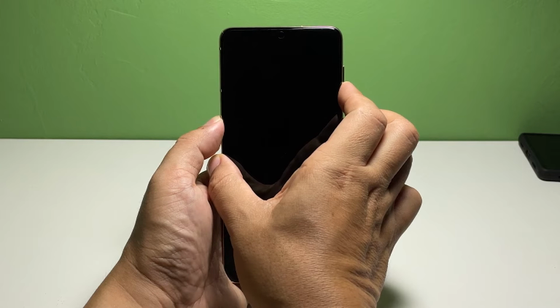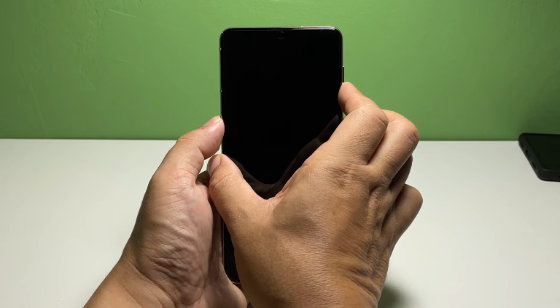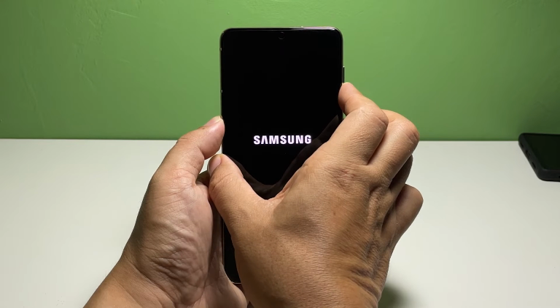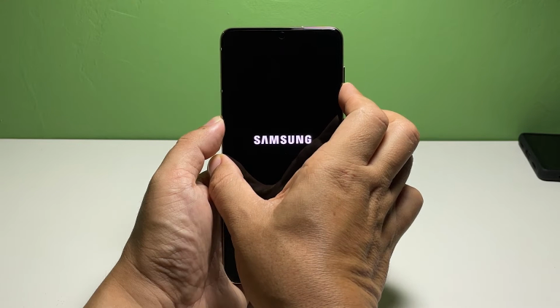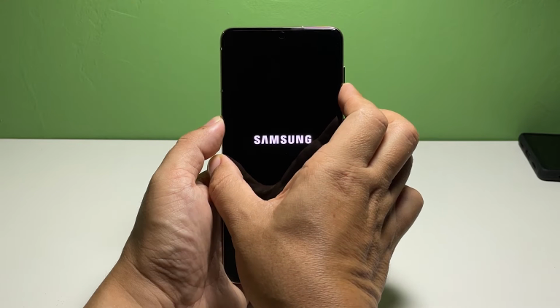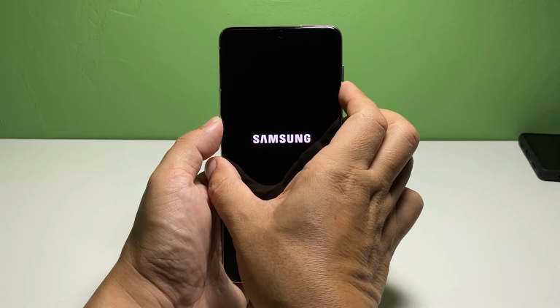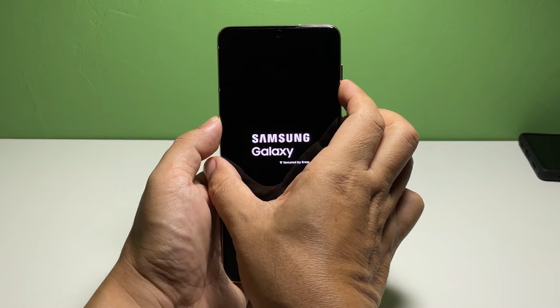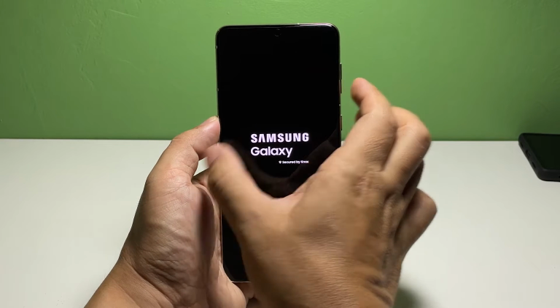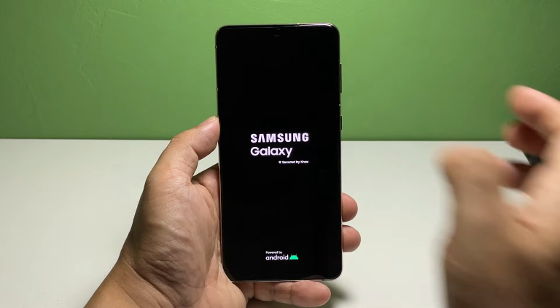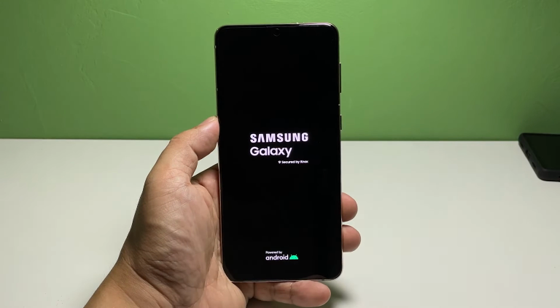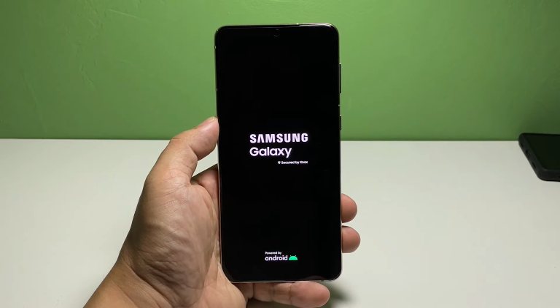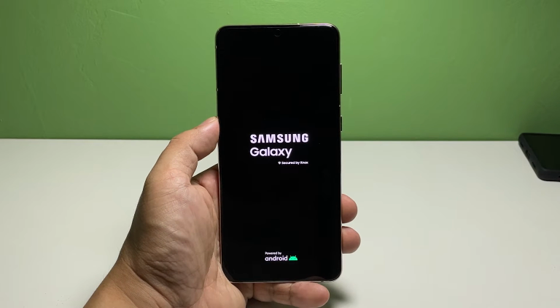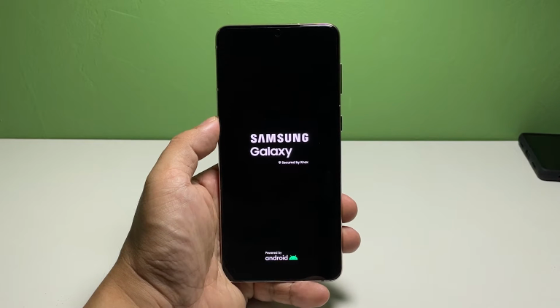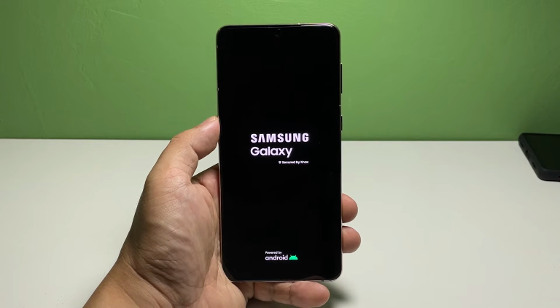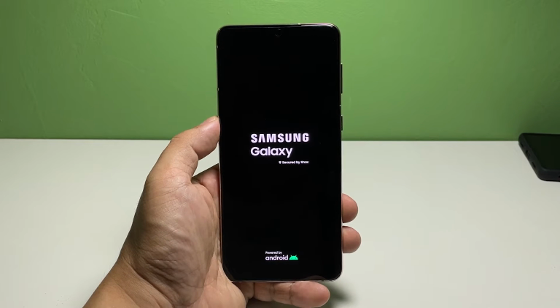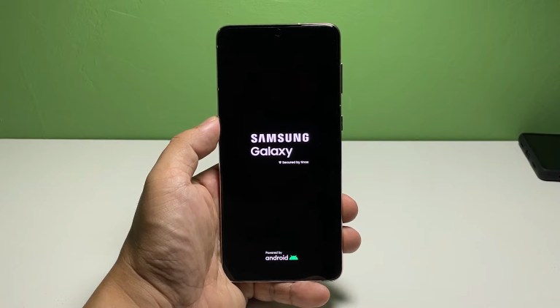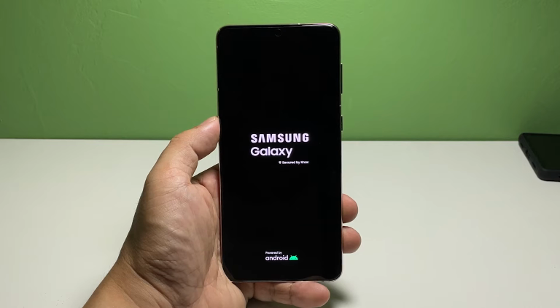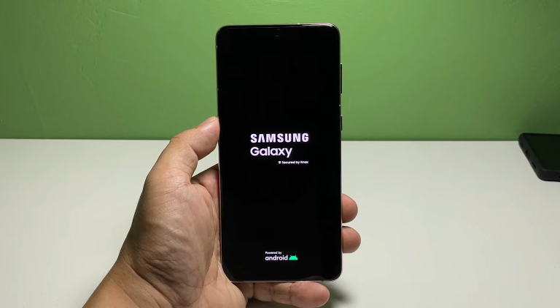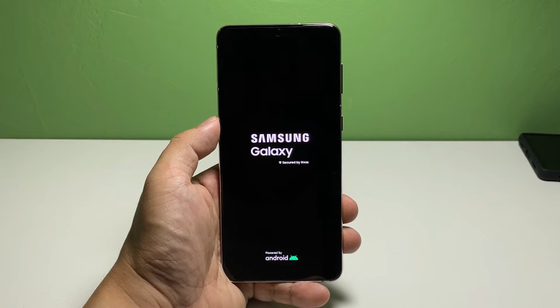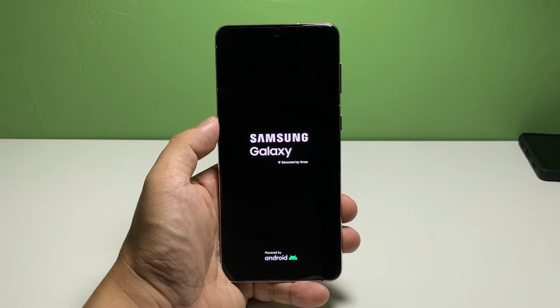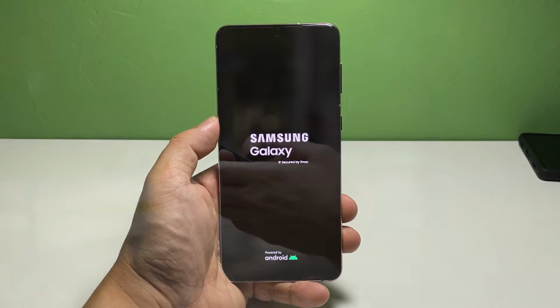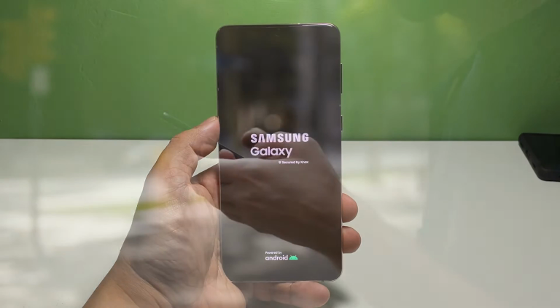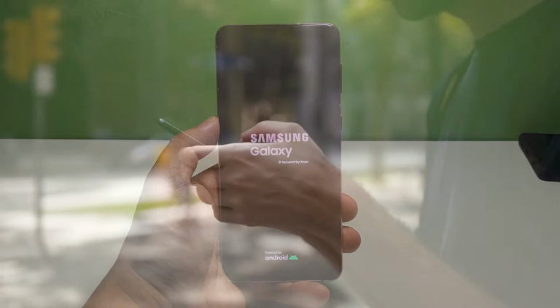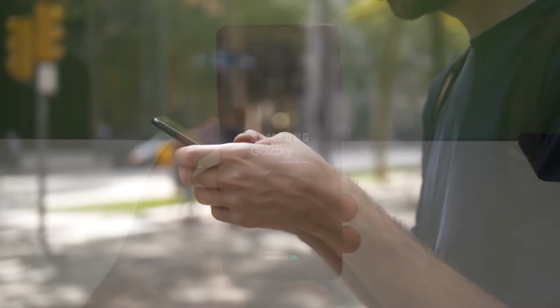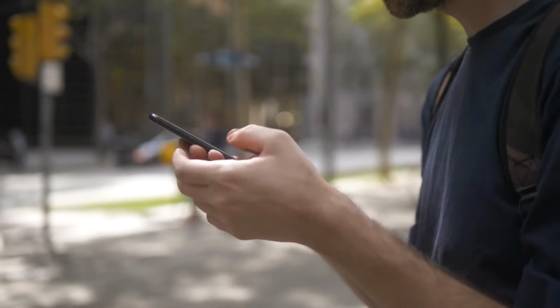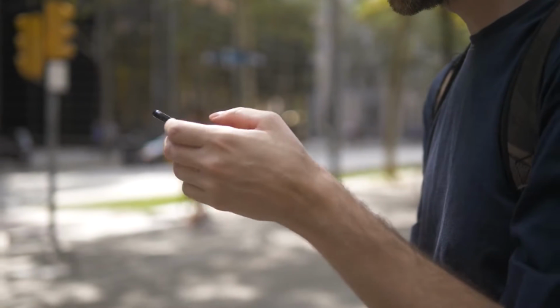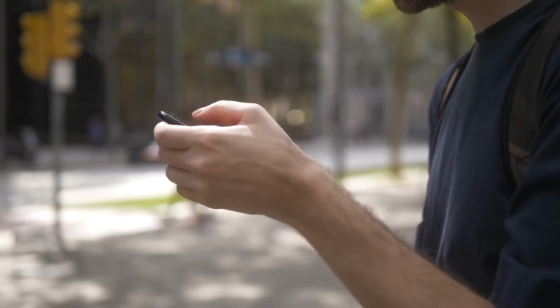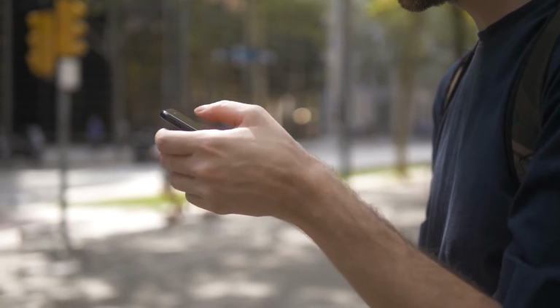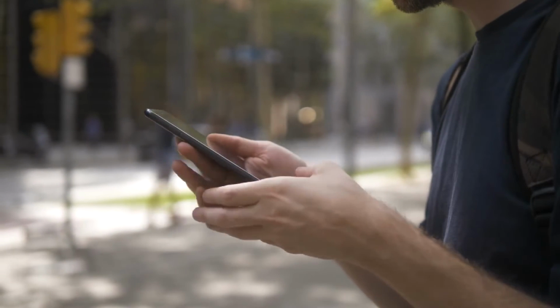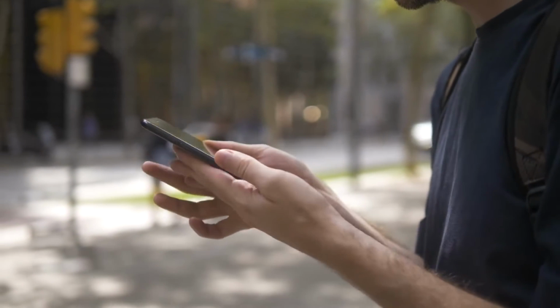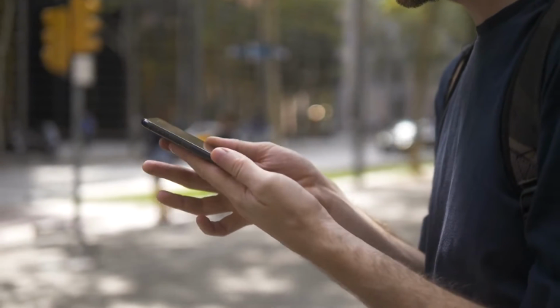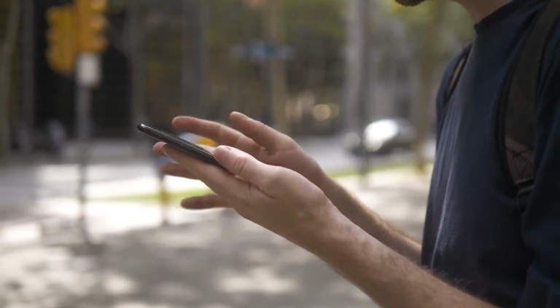Once the Samsung logo shows, release both keys and allow your phone to continue the boot process. If you can make it to boot up properly, then the problem is fixed already.